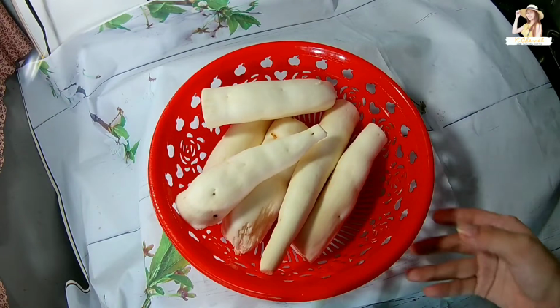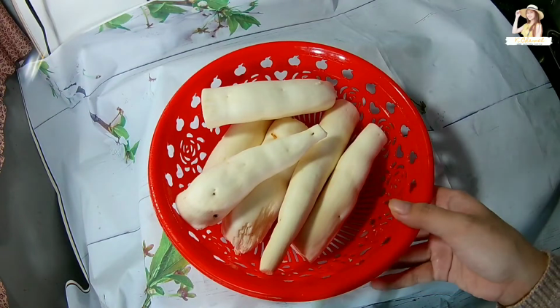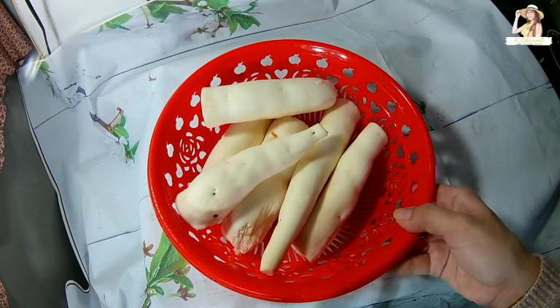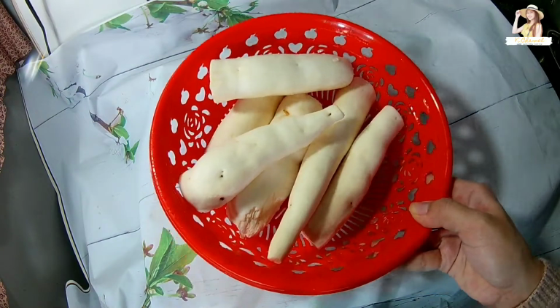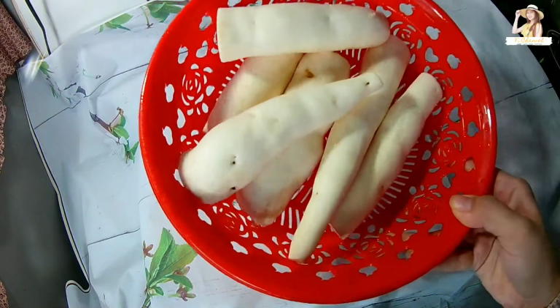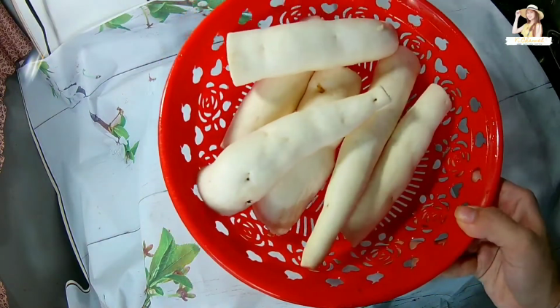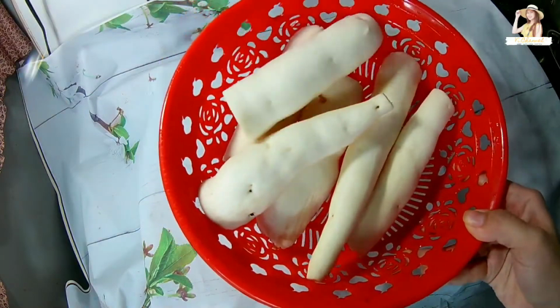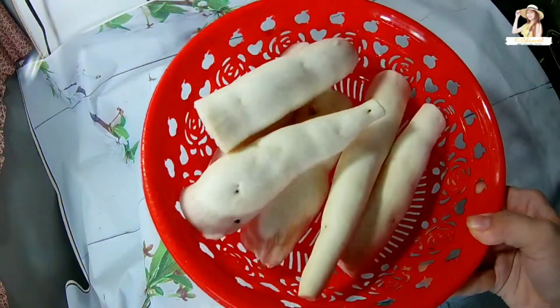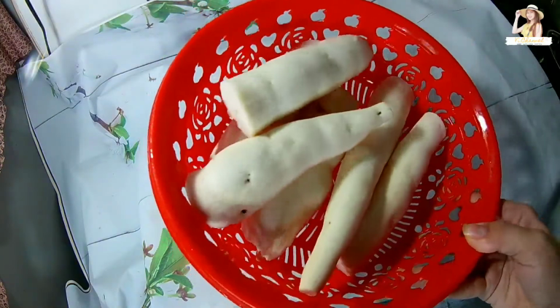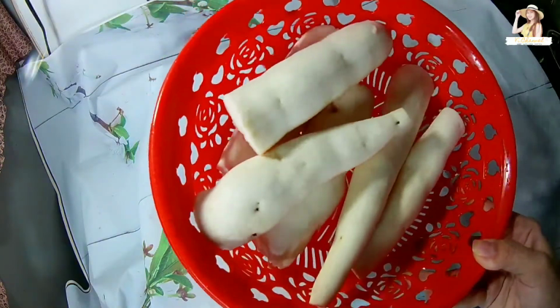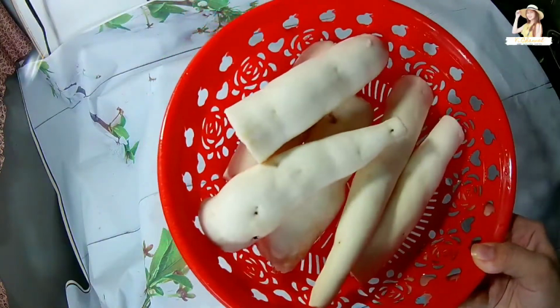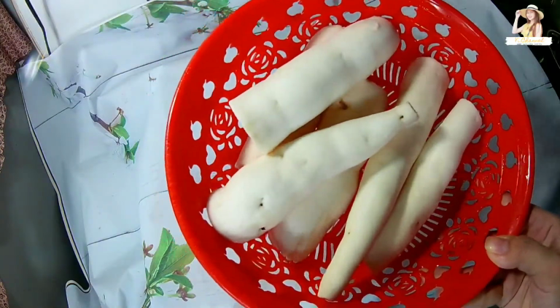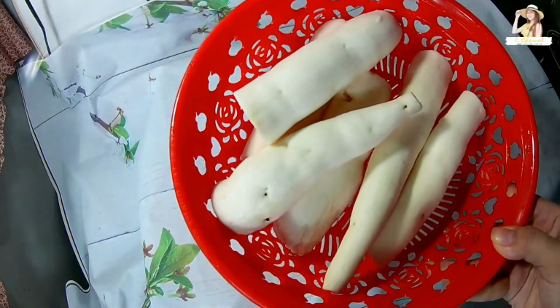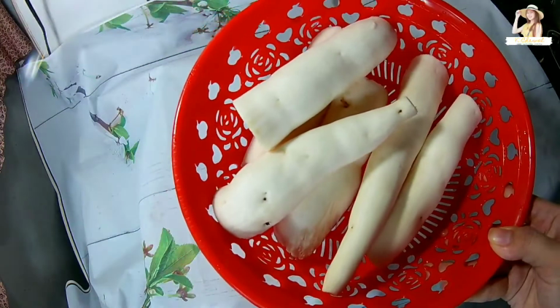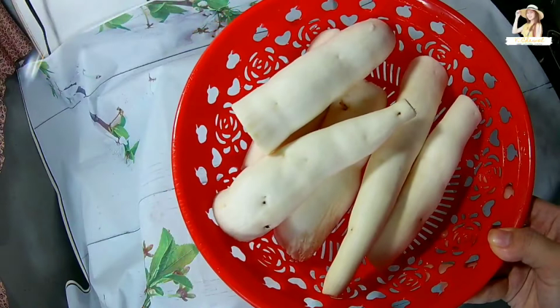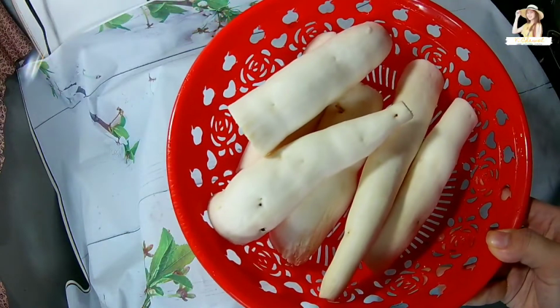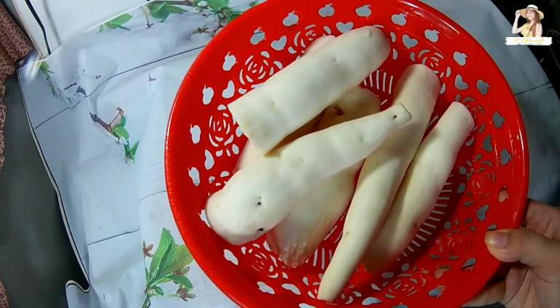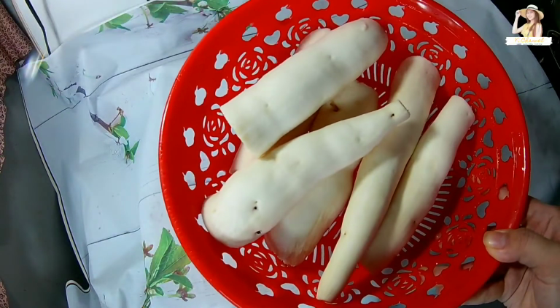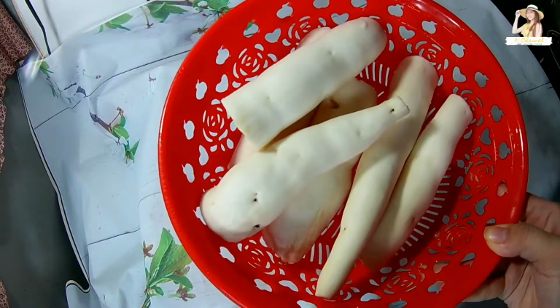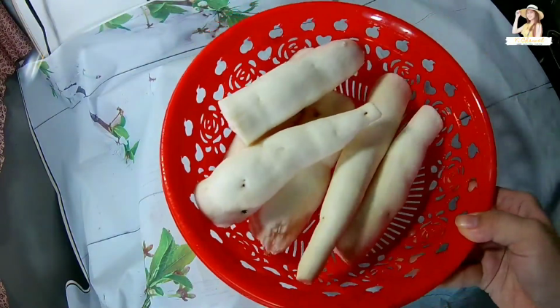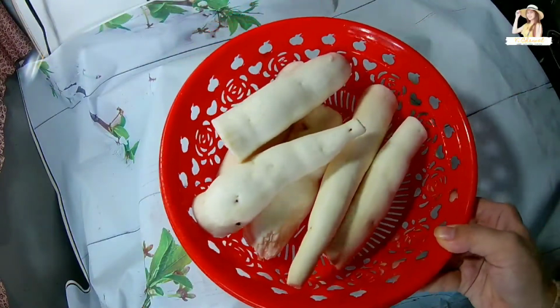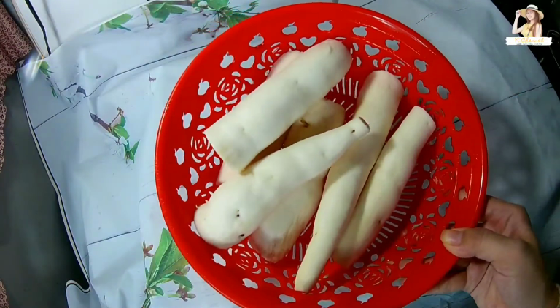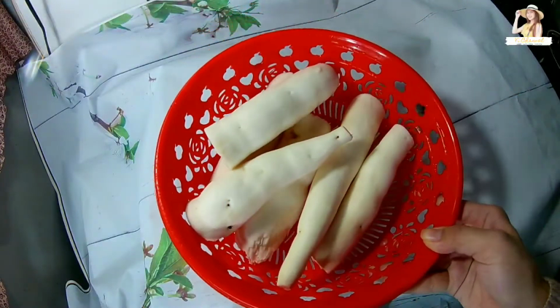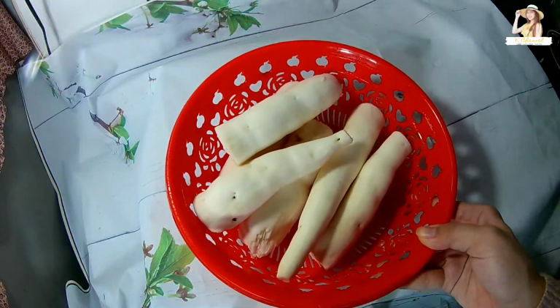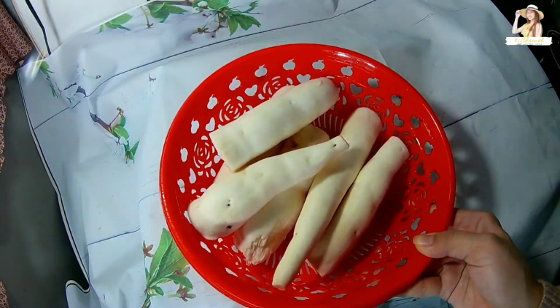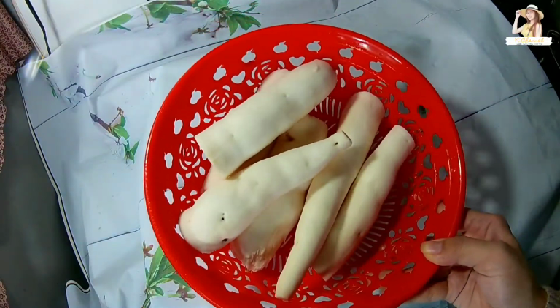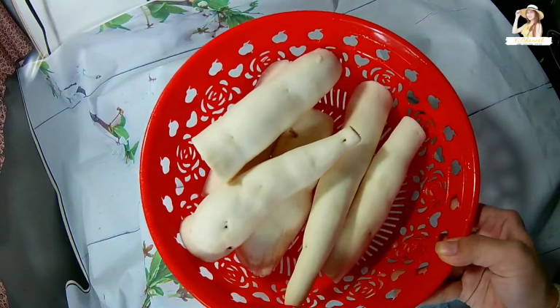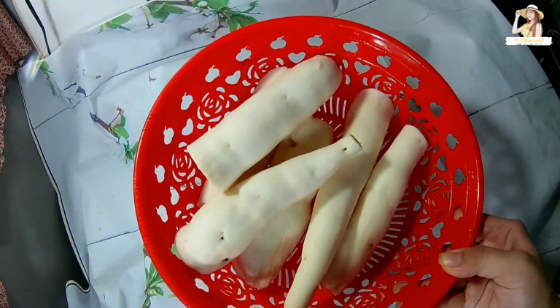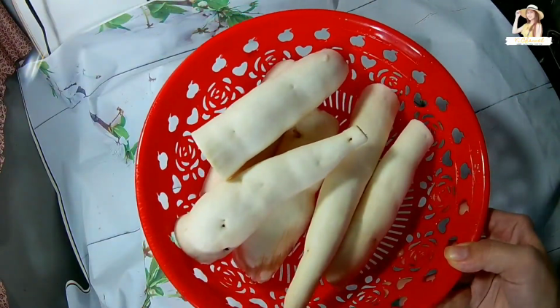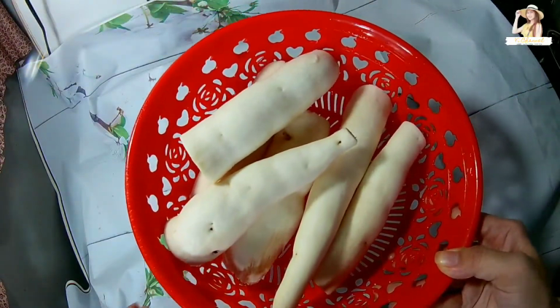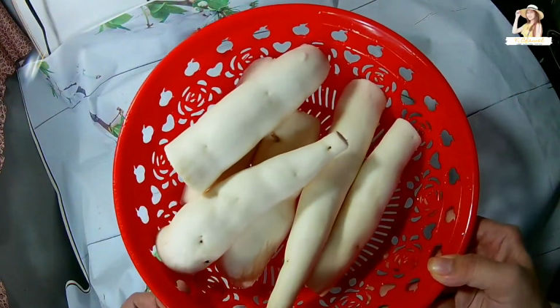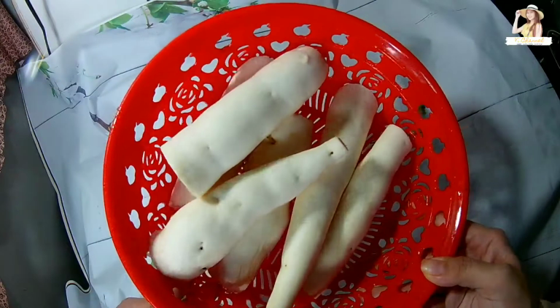Khoai mì của mình đã rửa sạch rồi. Mình chuẩn bị 500g khoai mì nha. Bây giờ mình sẽ đi bào khoai mì.